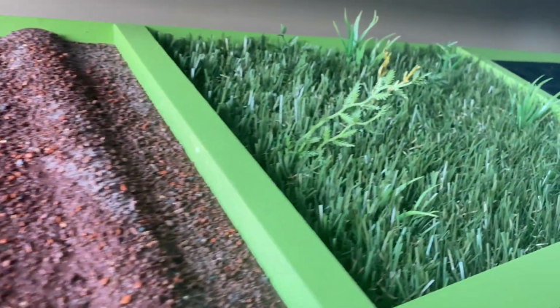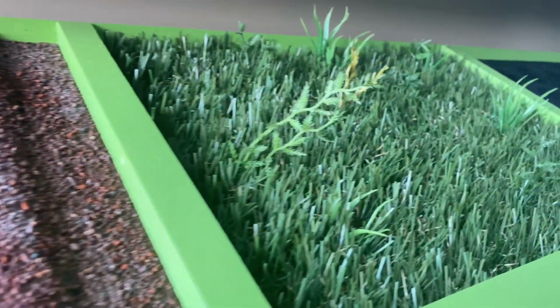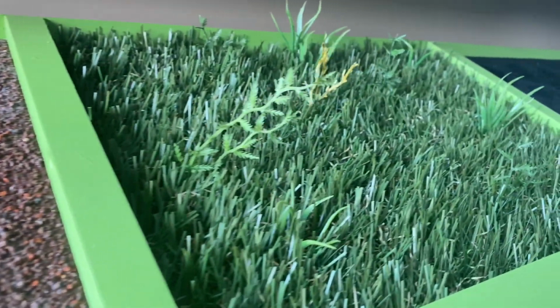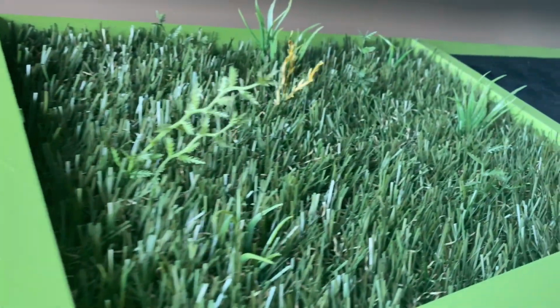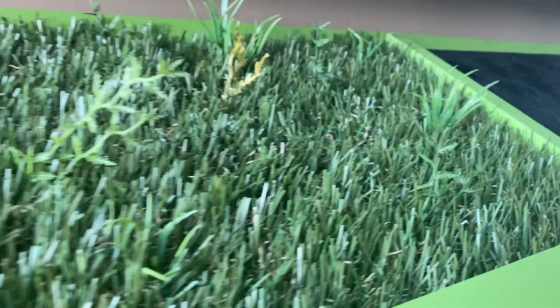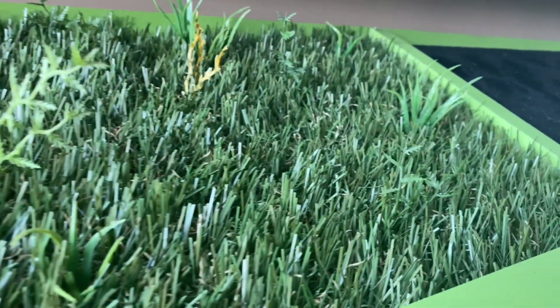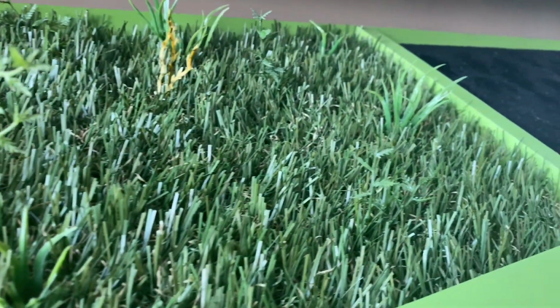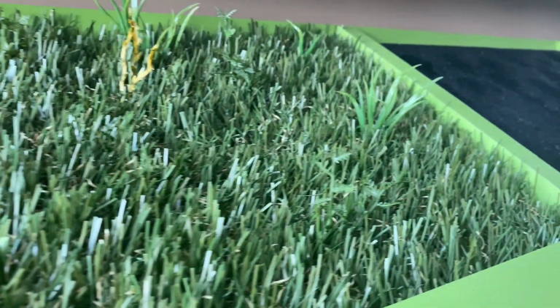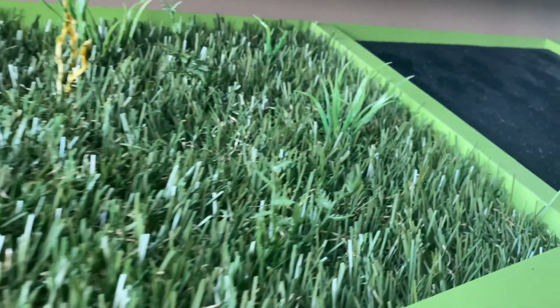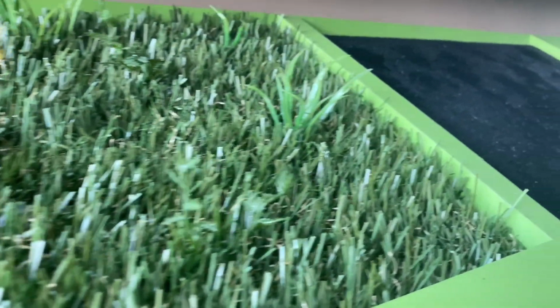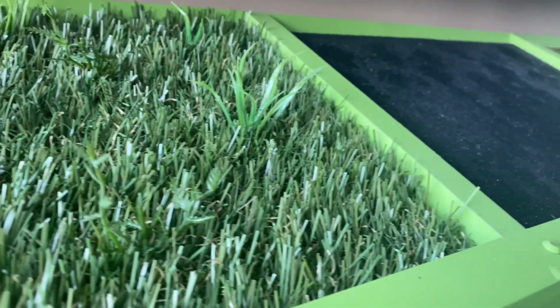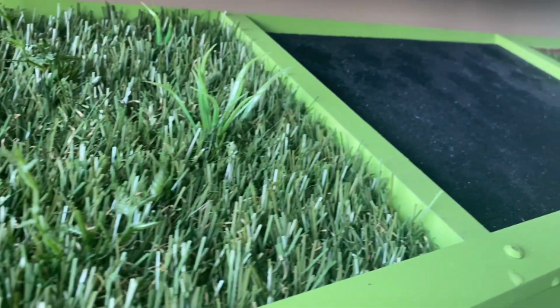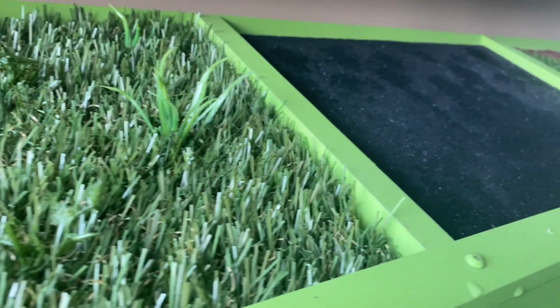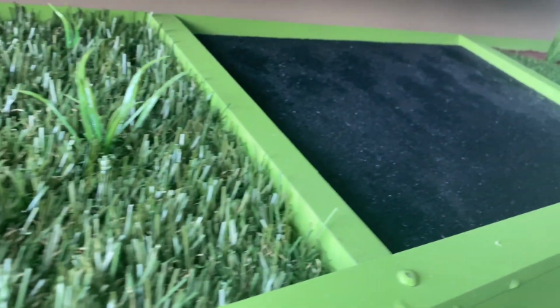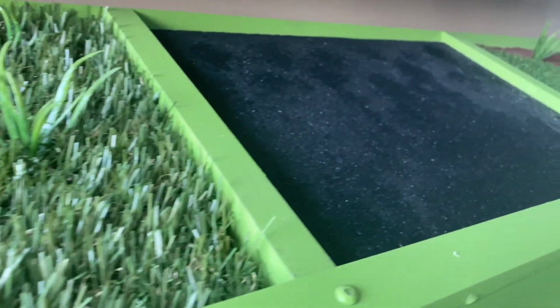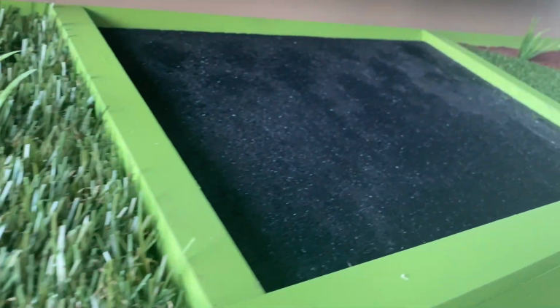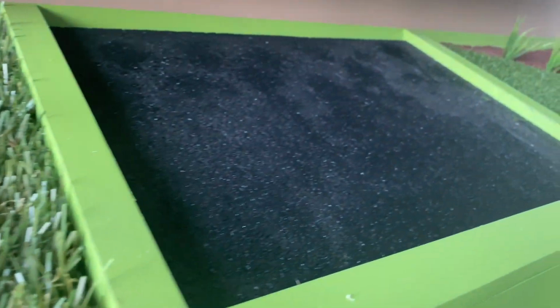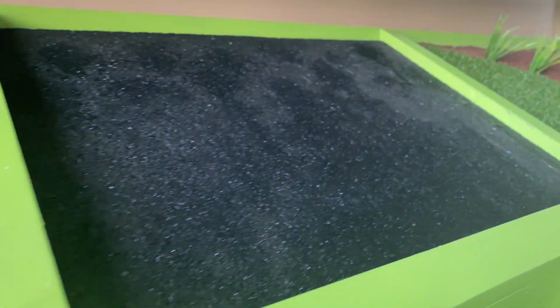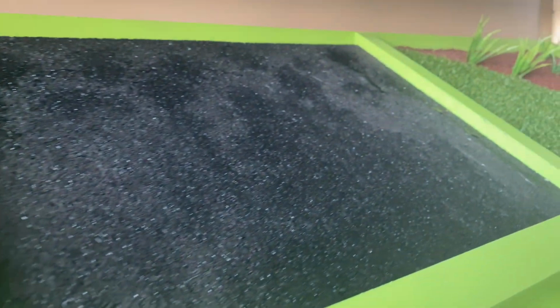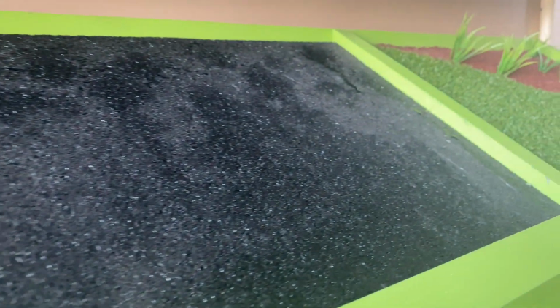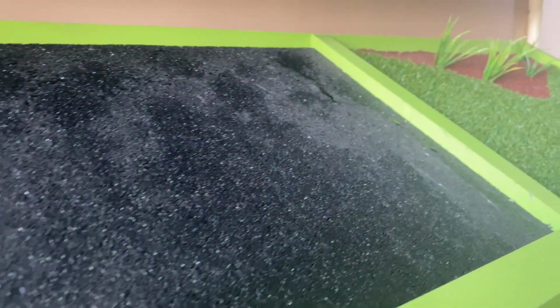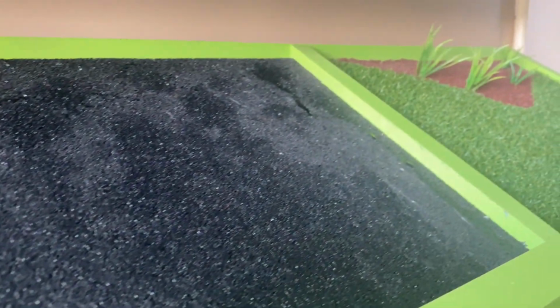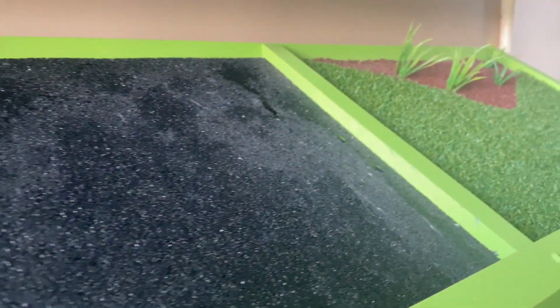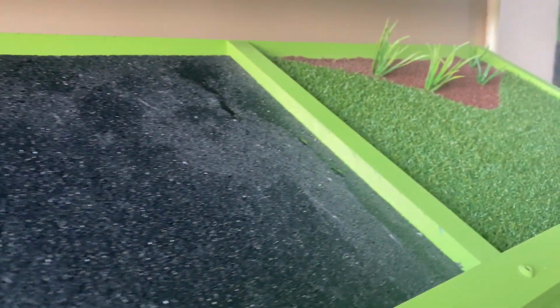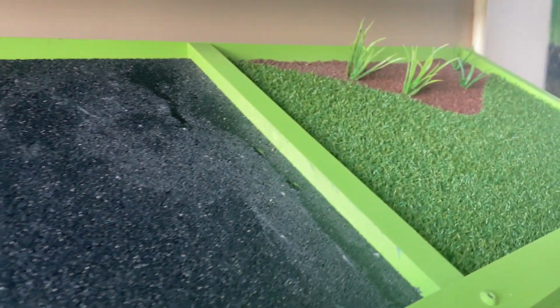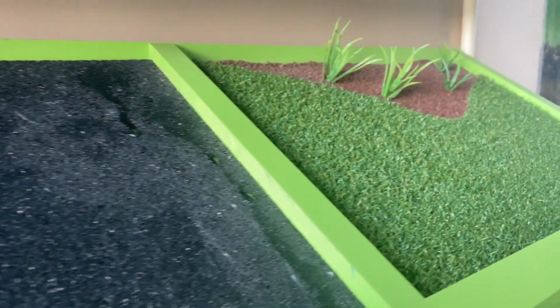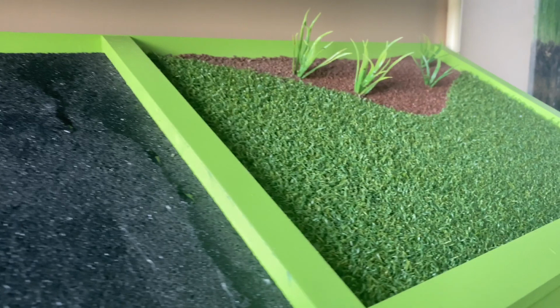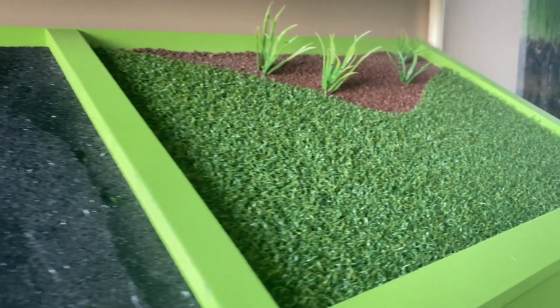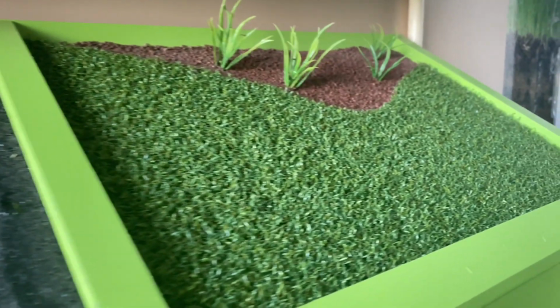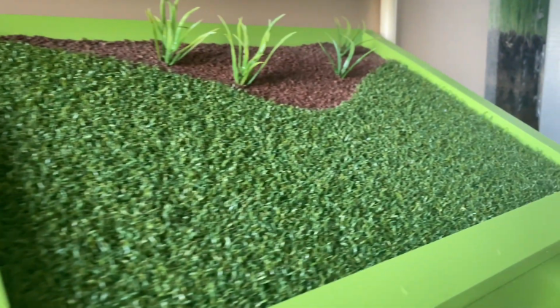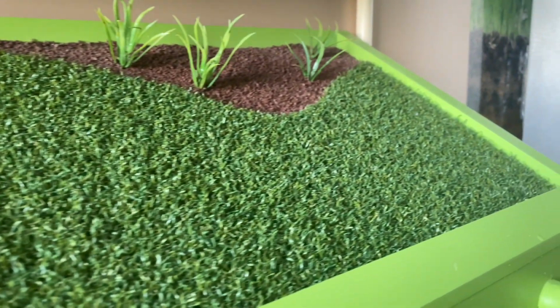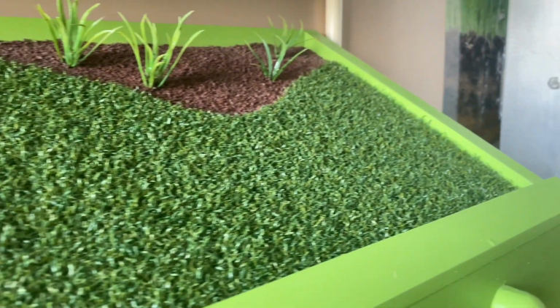A native prairie — notice those extensive native shrubs that are drought resistant and good for the soil. We've also got concrete, which should not absorb a whole lot of water, and then finally a mowed field.